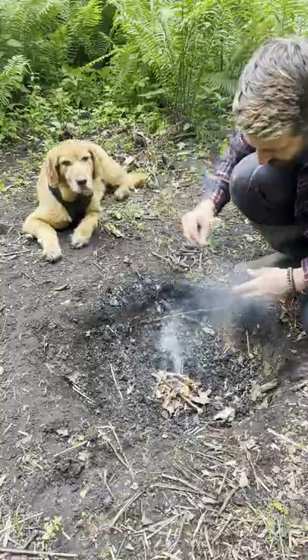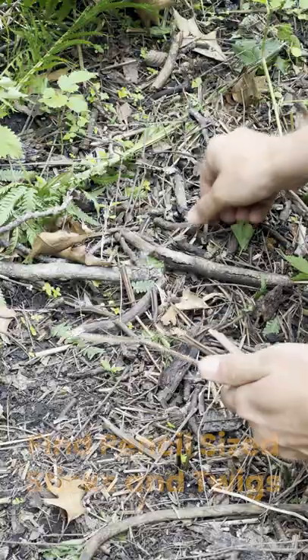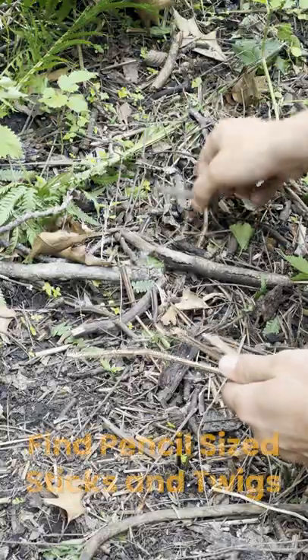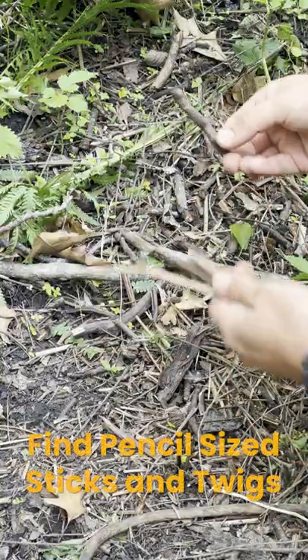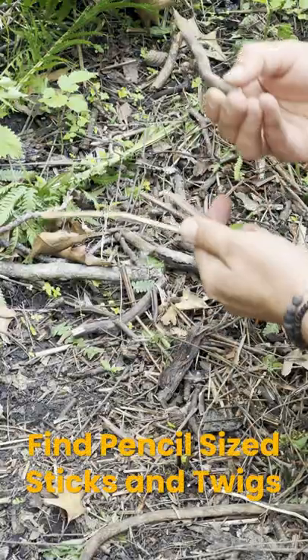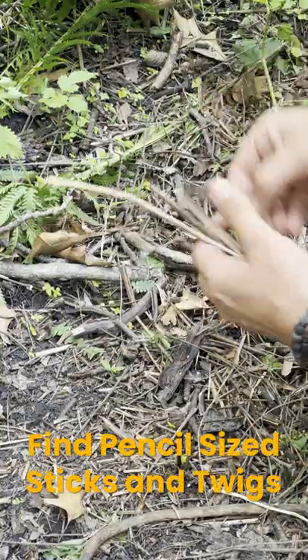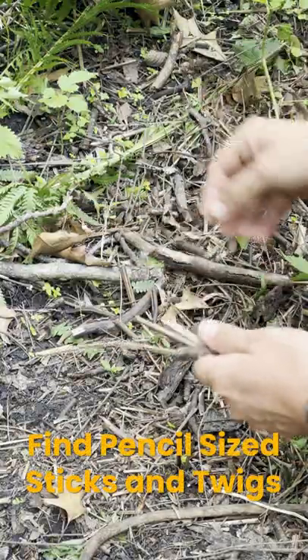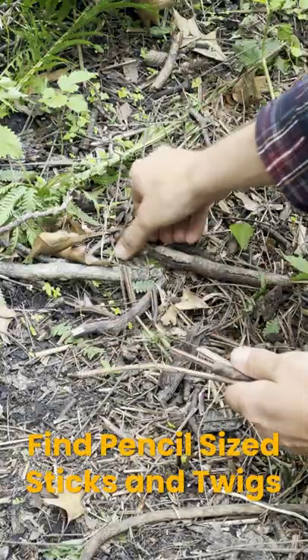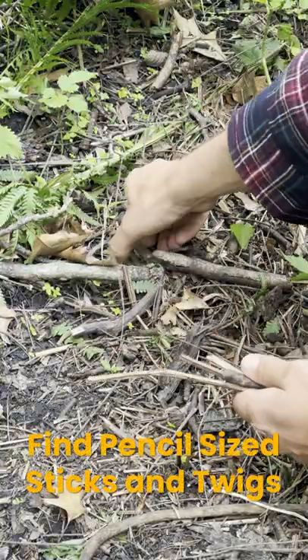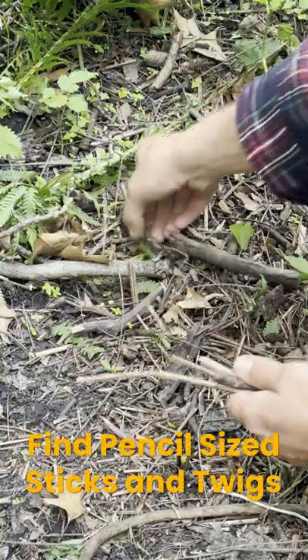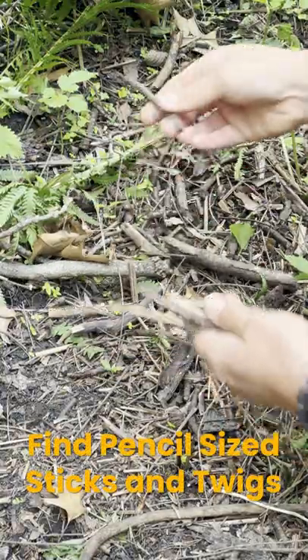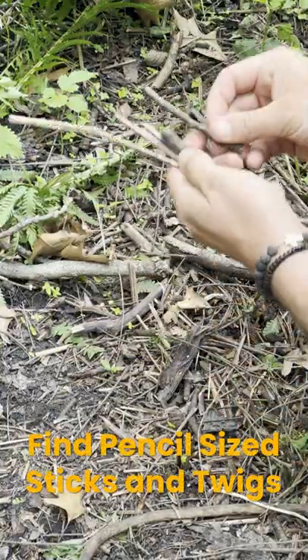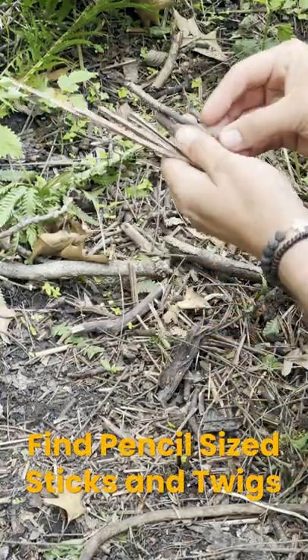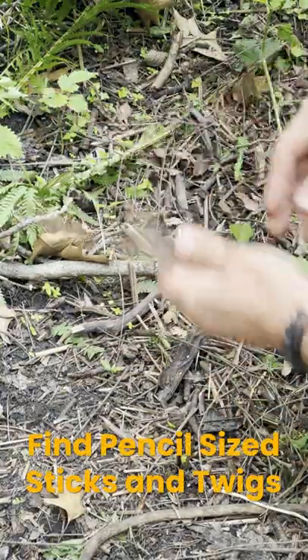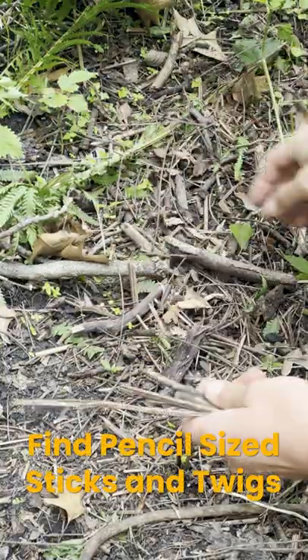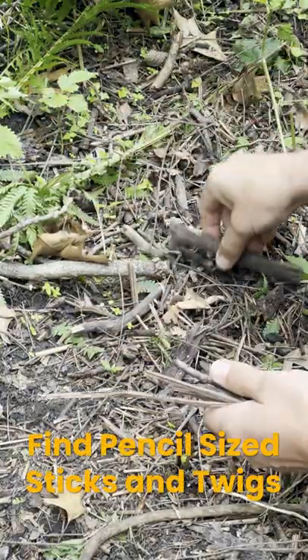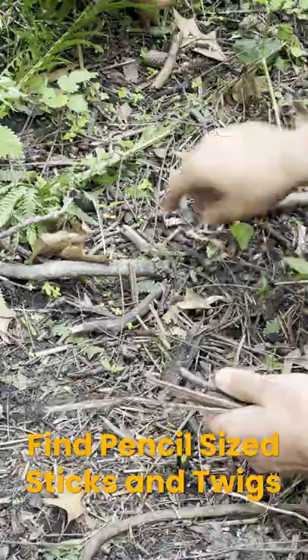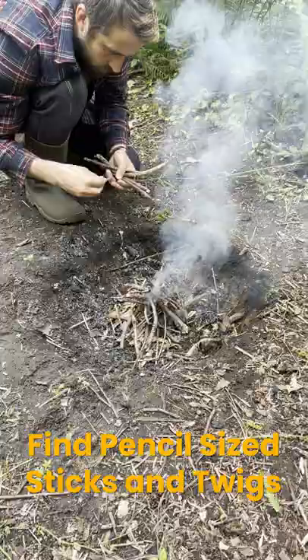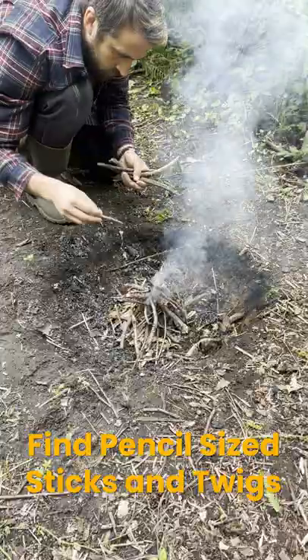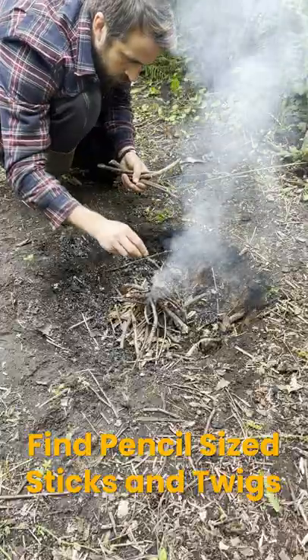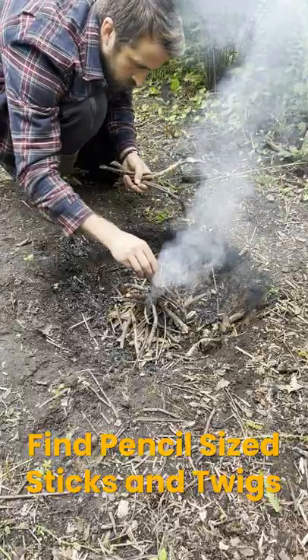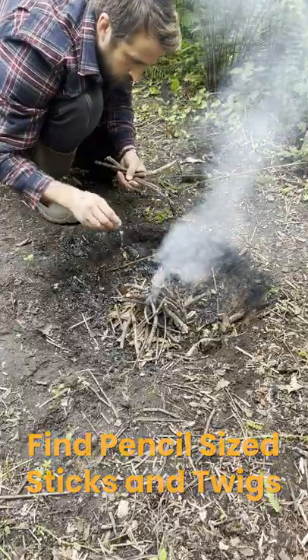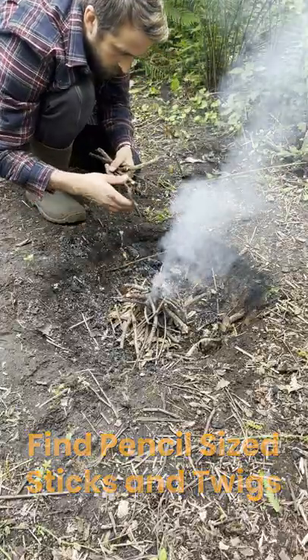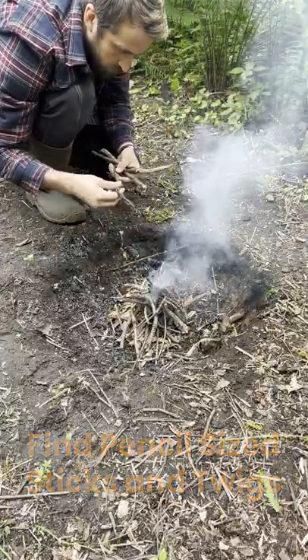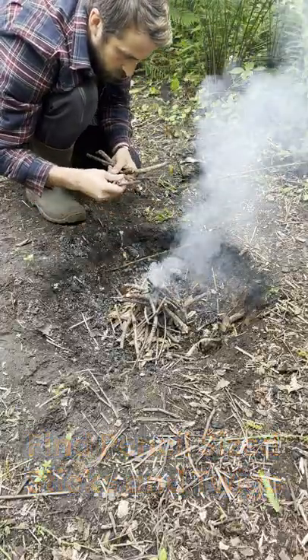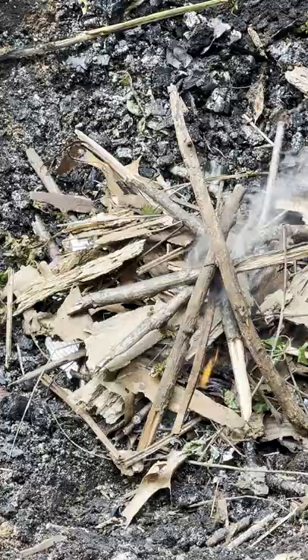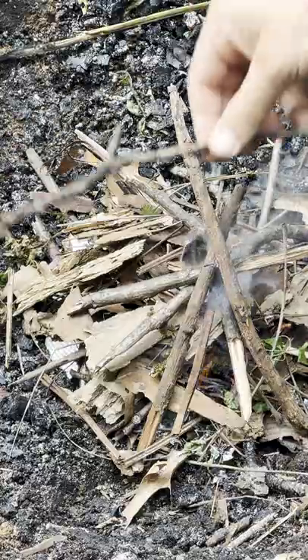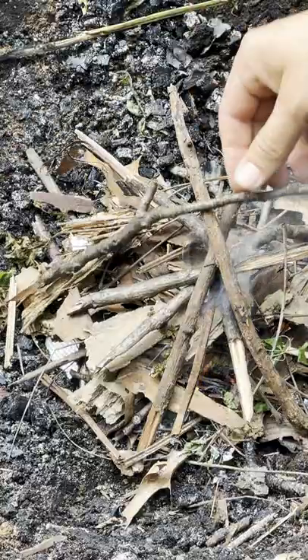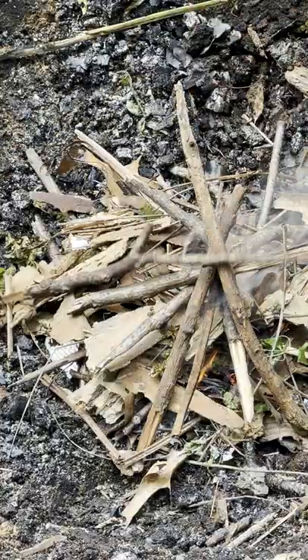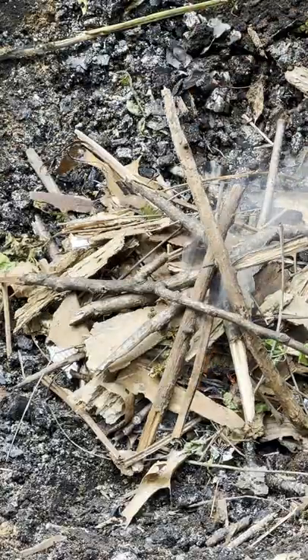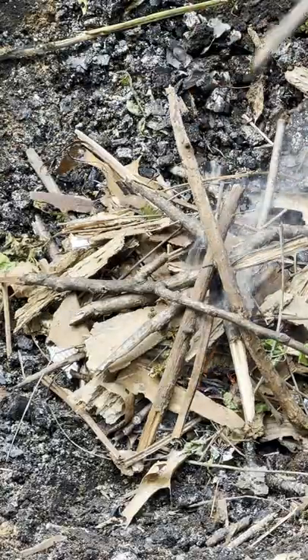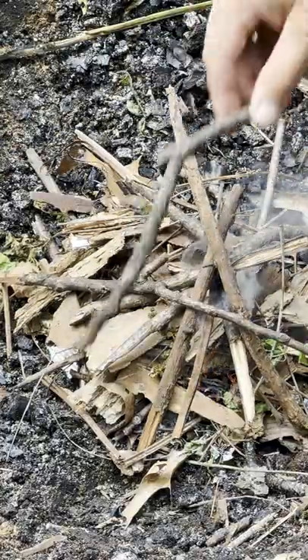Next, we want to look for little twigs that are about the size of a pencil or even smaller. We're going to stack those up over our tinder and start to build up some coals.